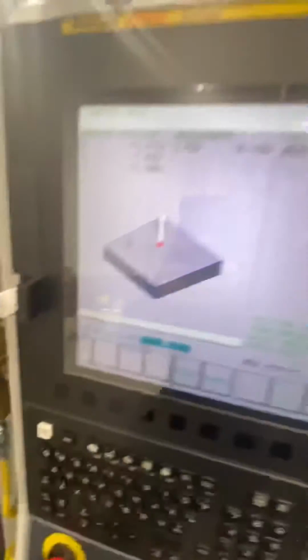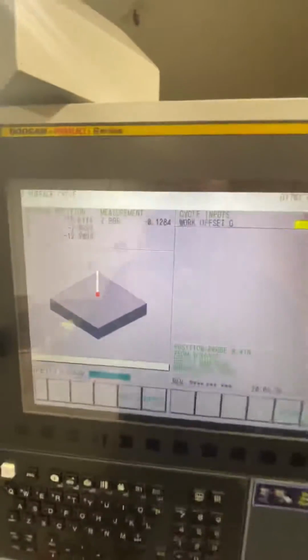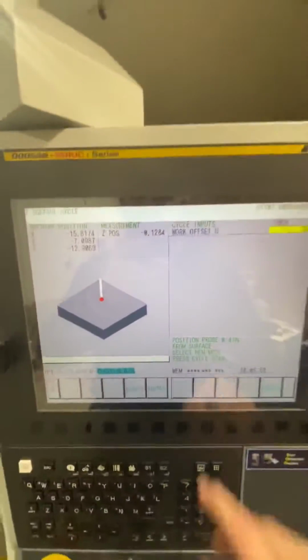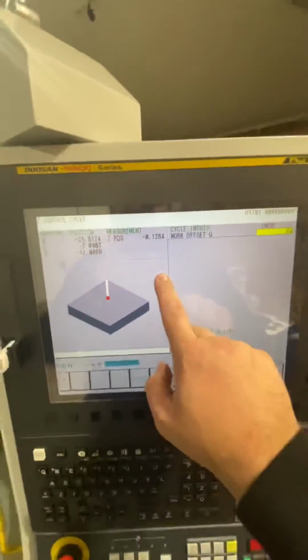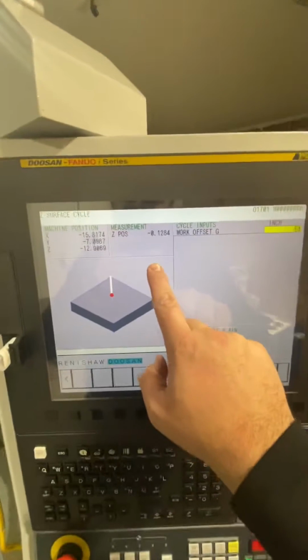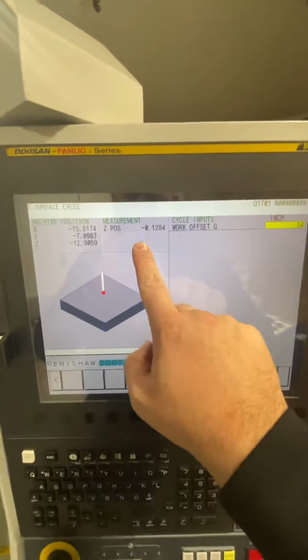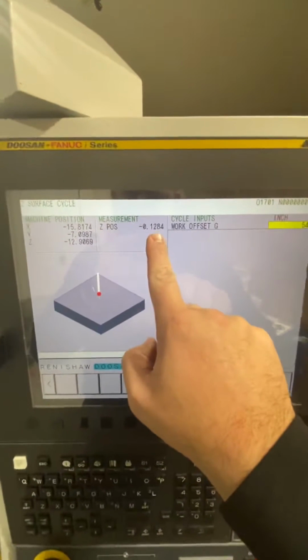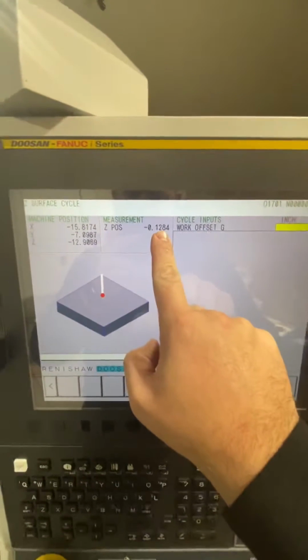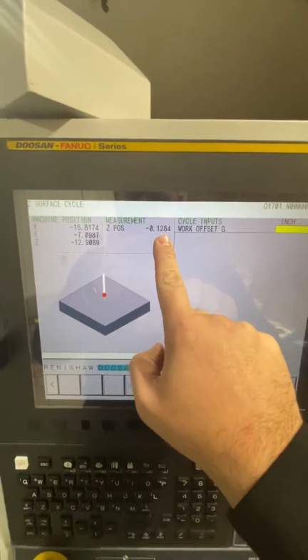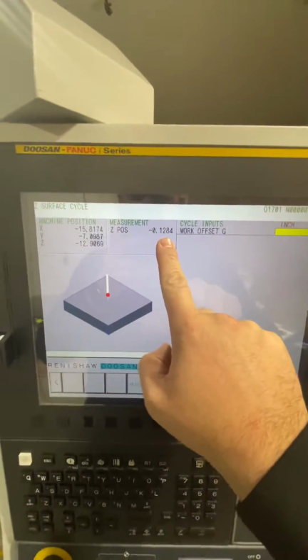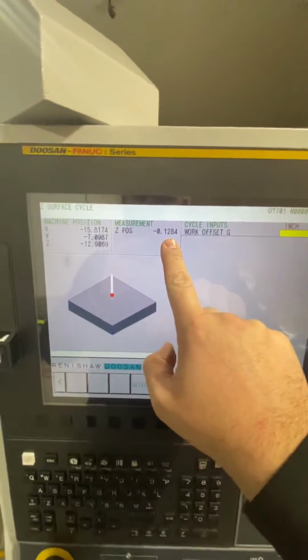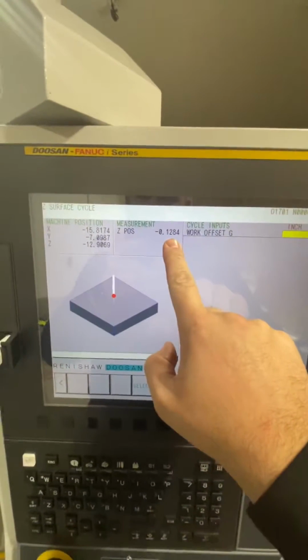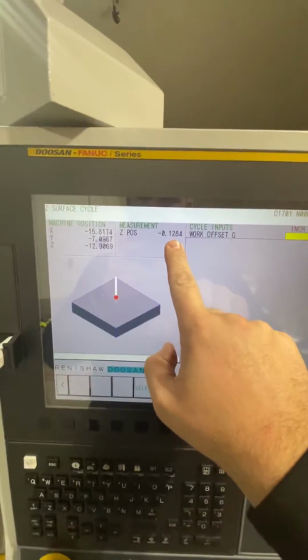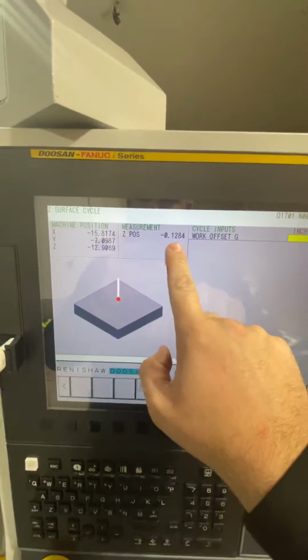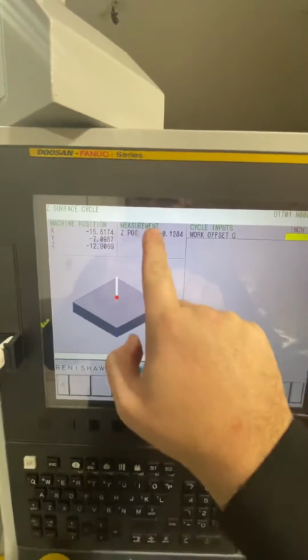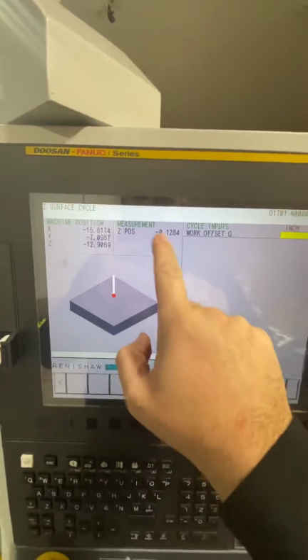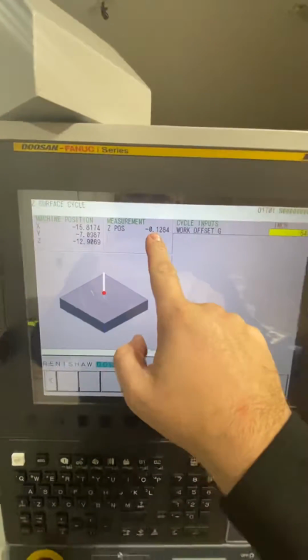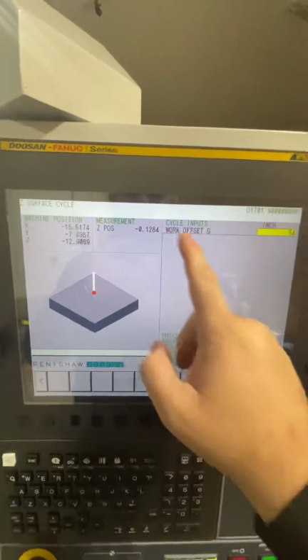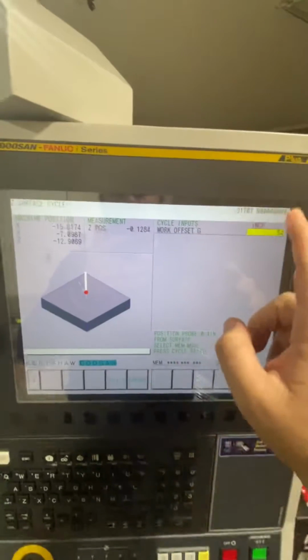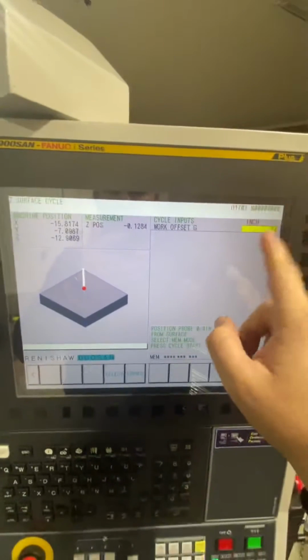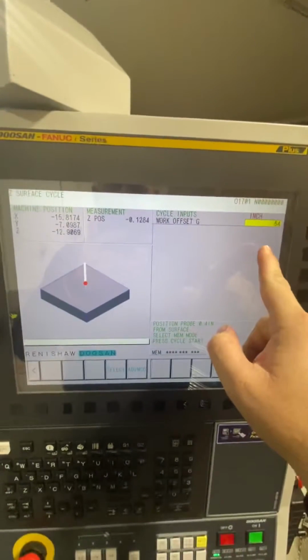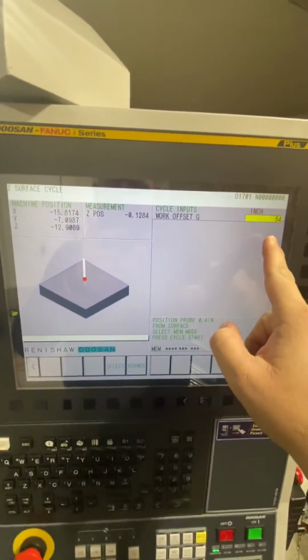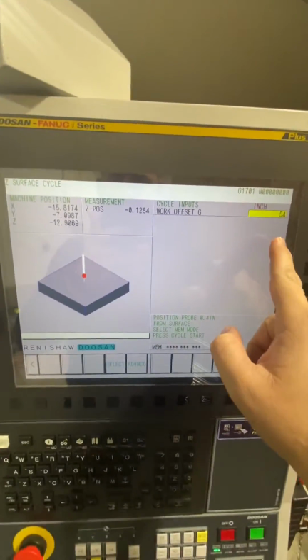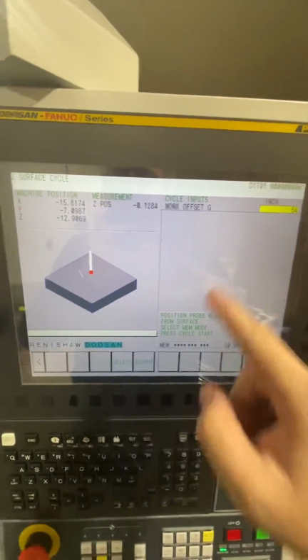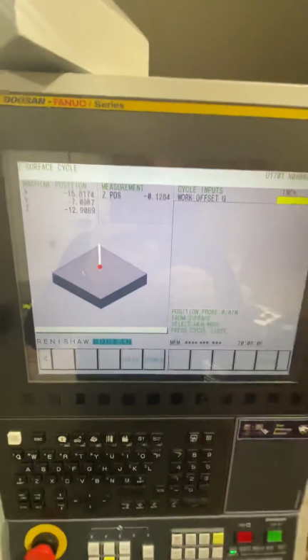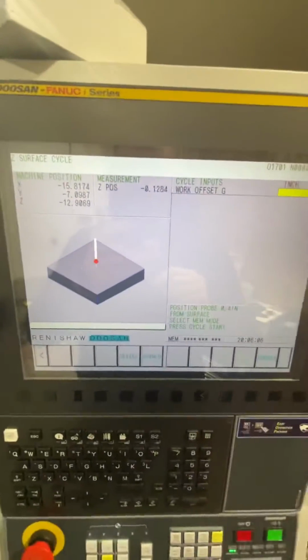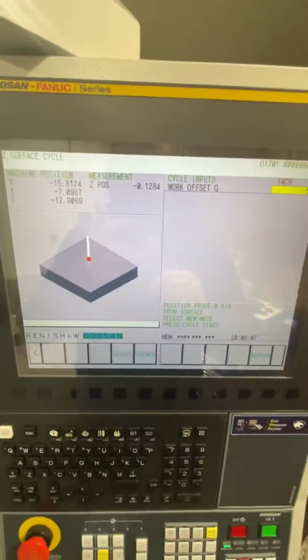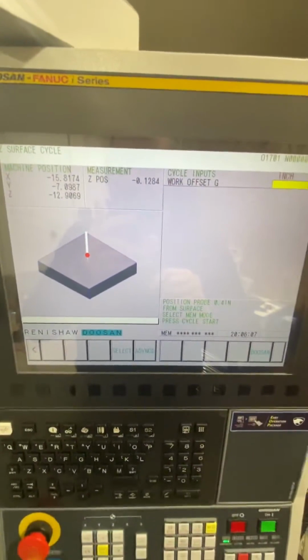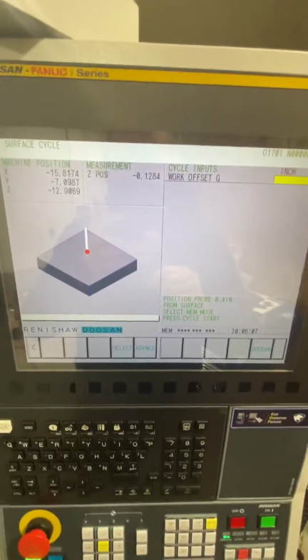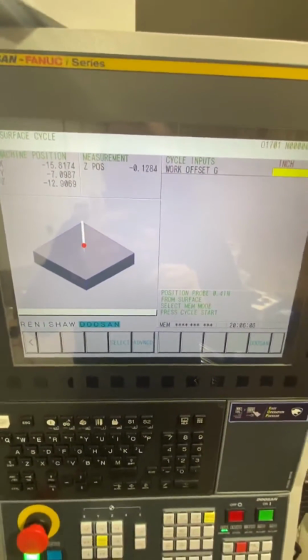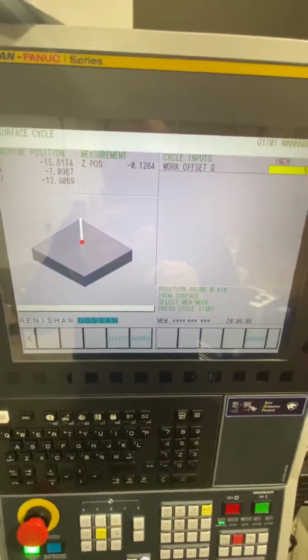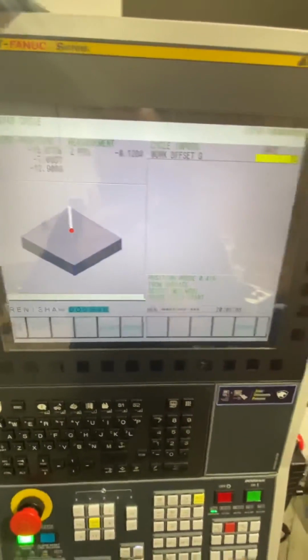Then you'll come back here to Z position, and it'll tell you relative to what the last position was for that work offset. So it's pretty simple.